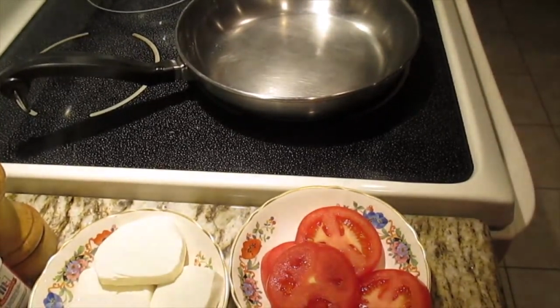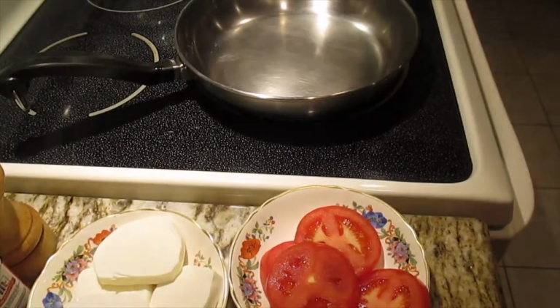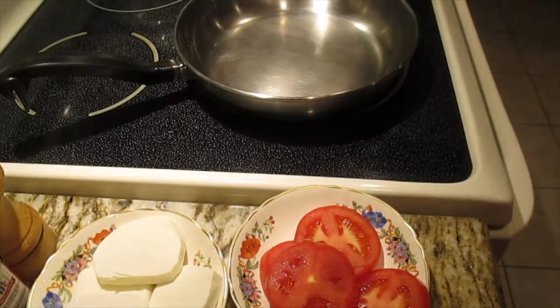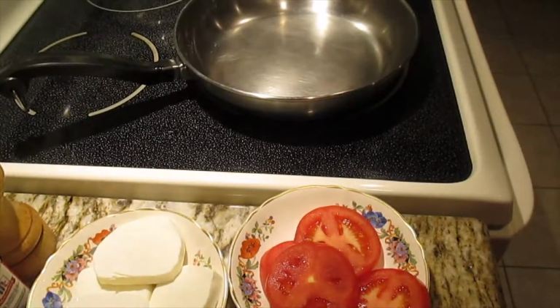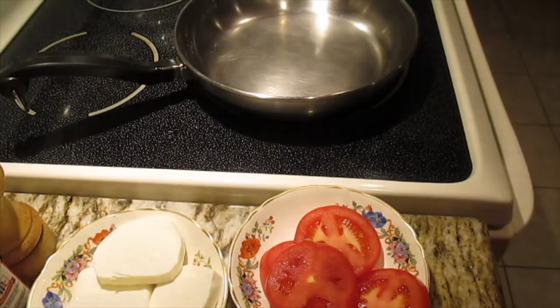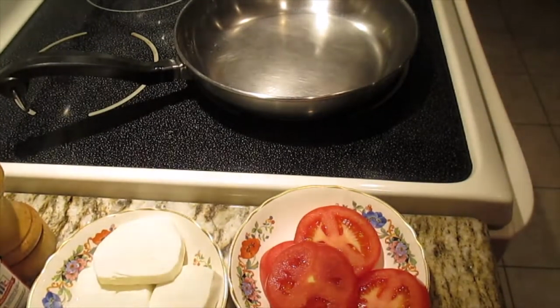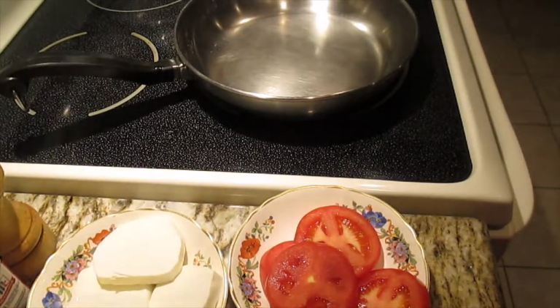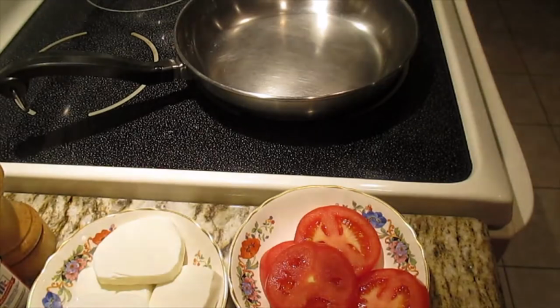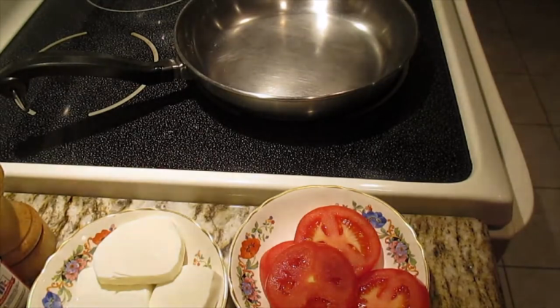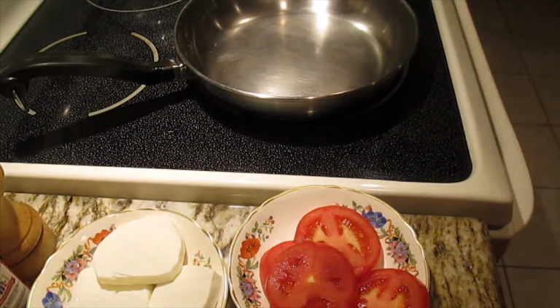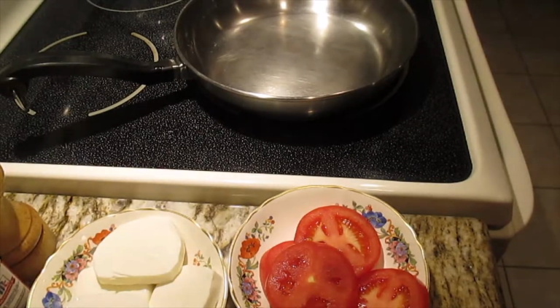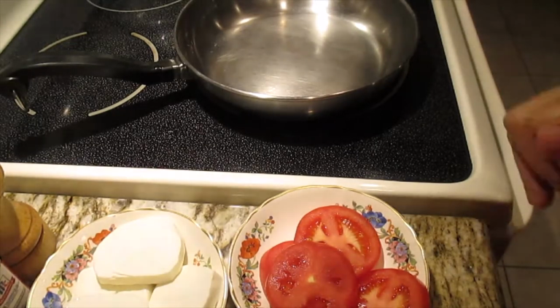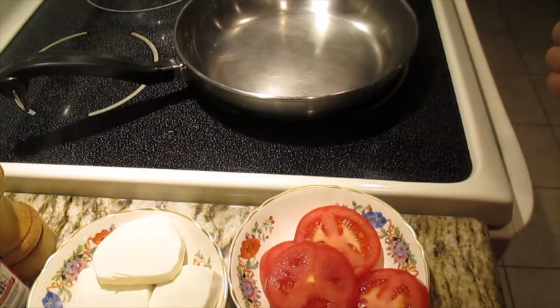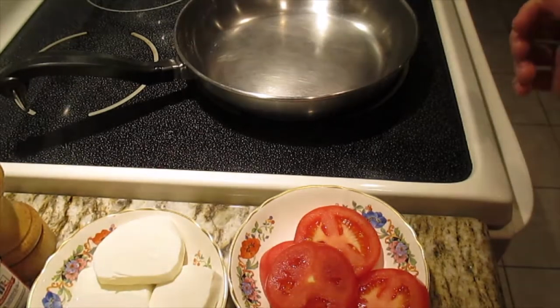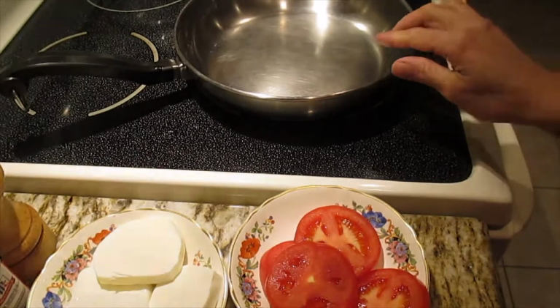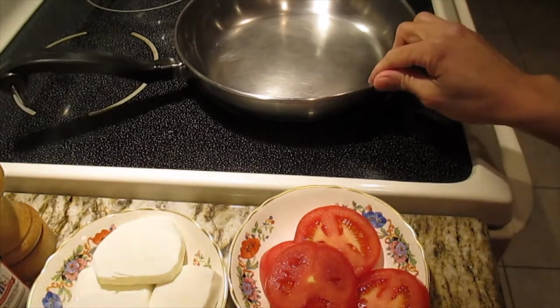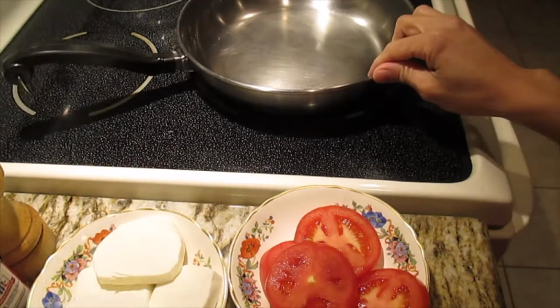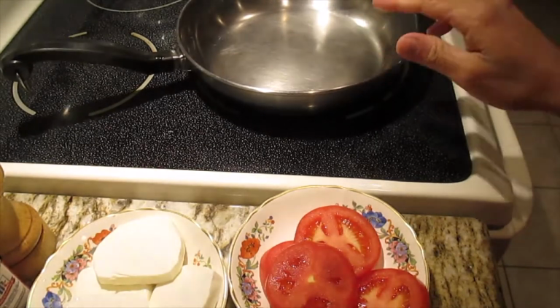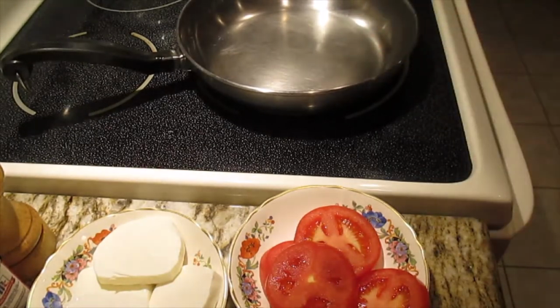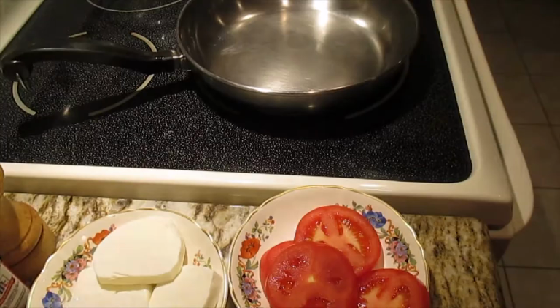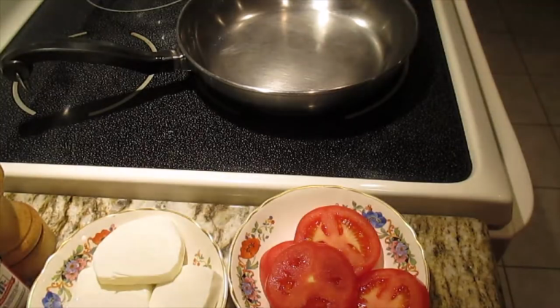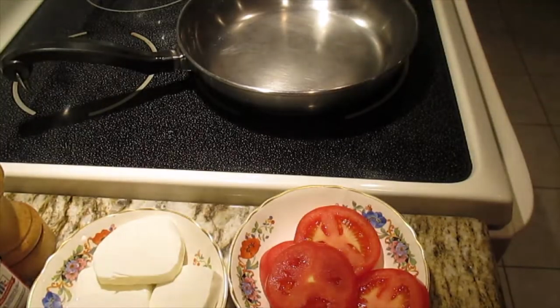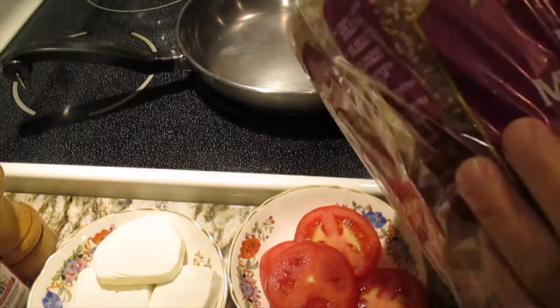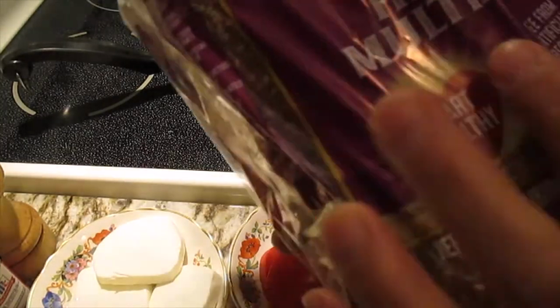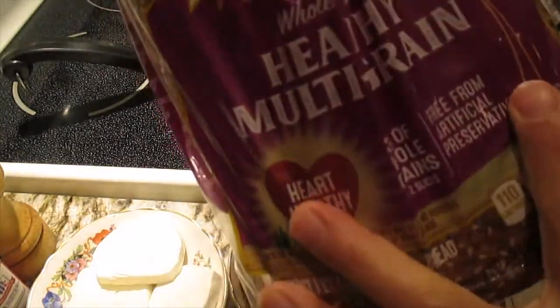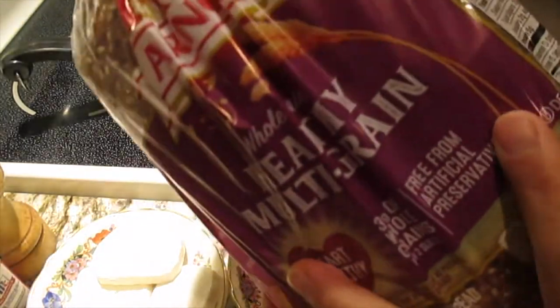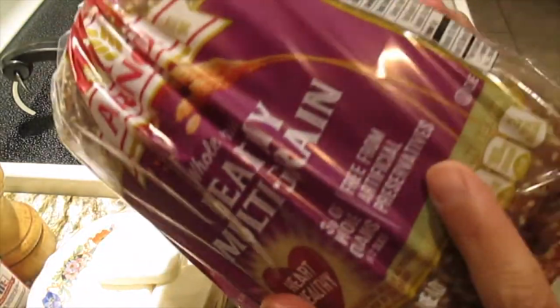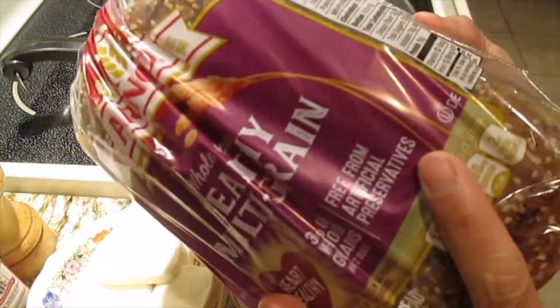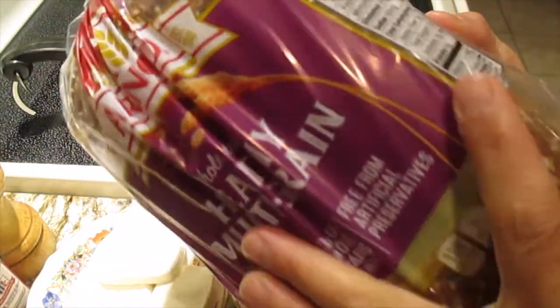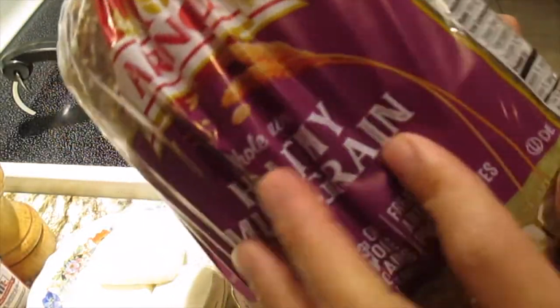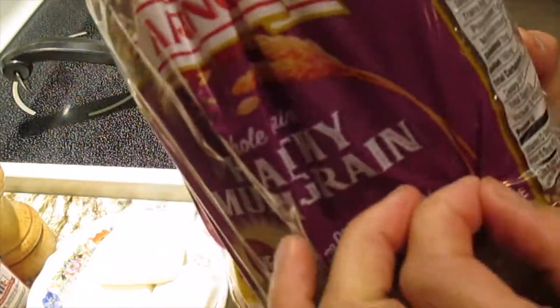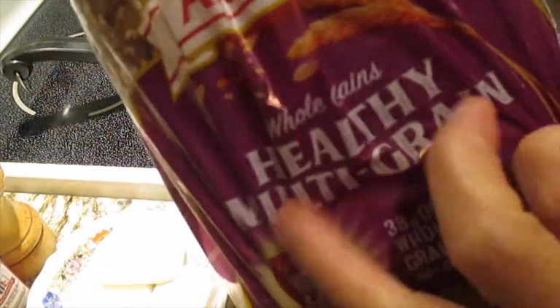Hi guys, welcome back to our YouTube channel. Today I want to show you how I make sunny side up egg with a toast. We have bread here — this is whole grain bread, it's a nice bread.